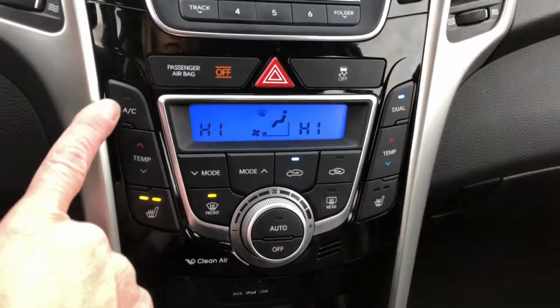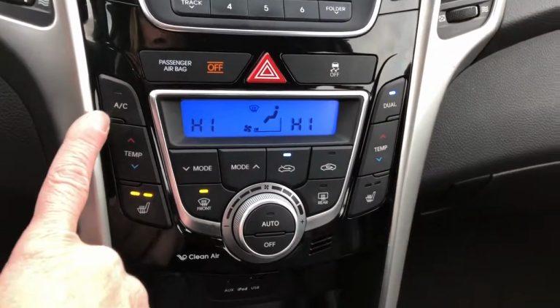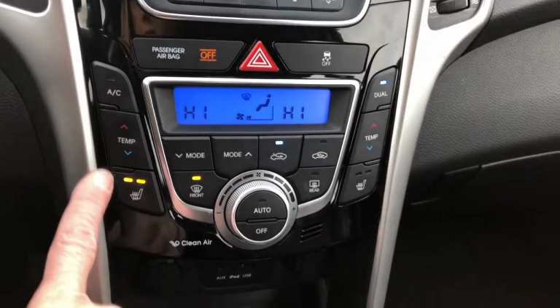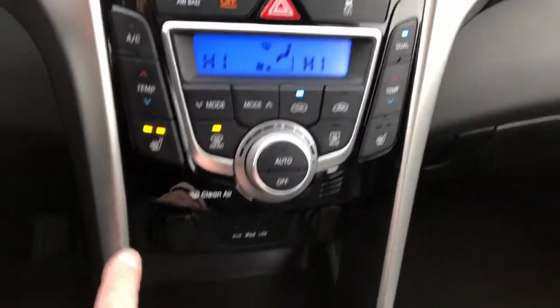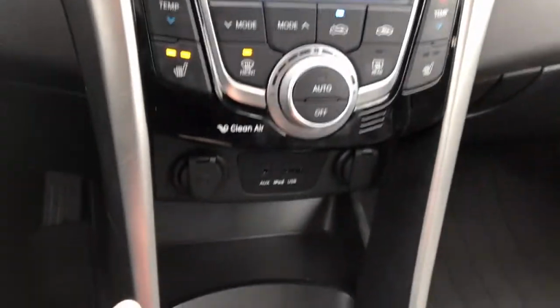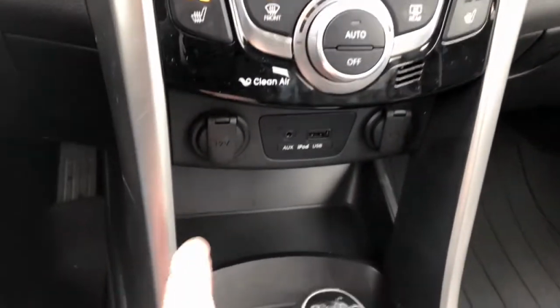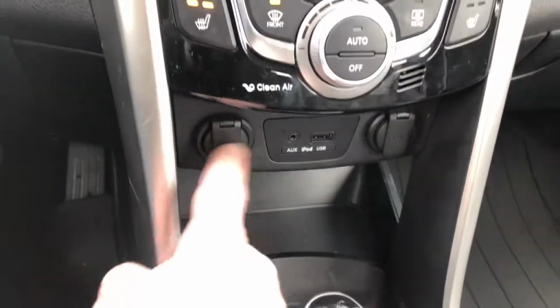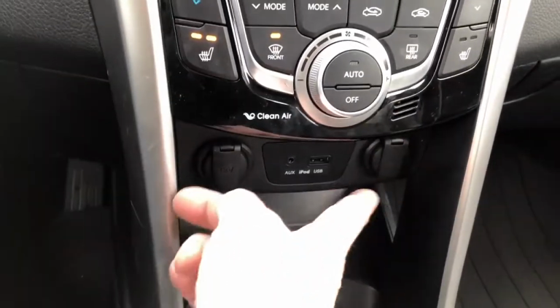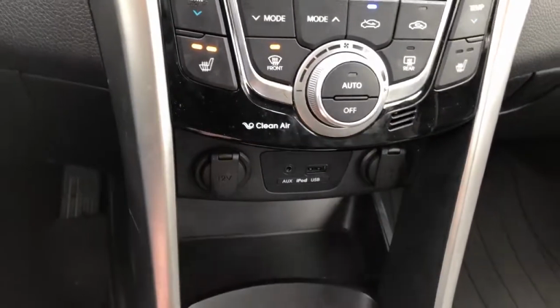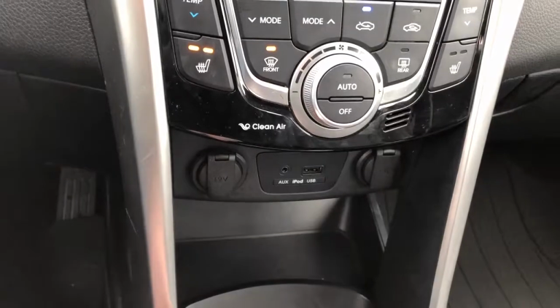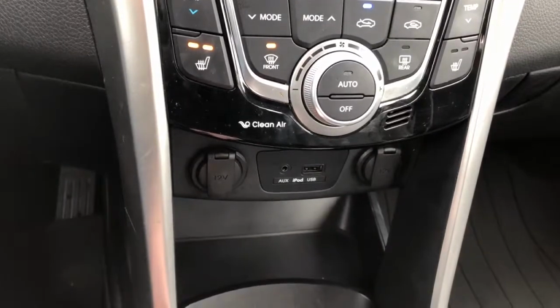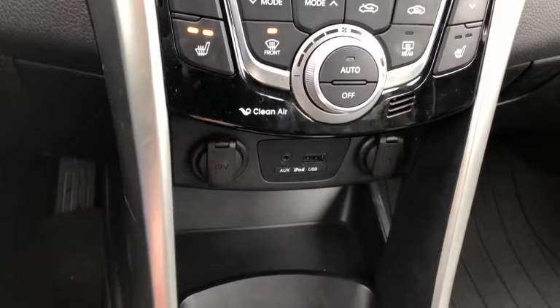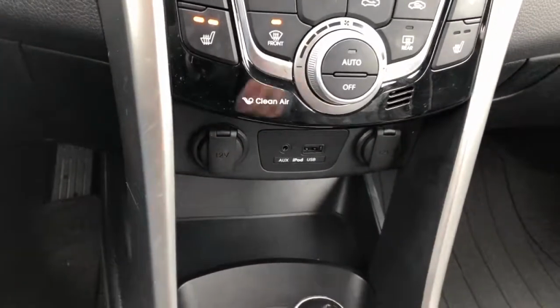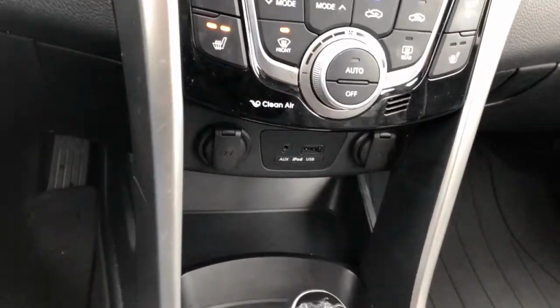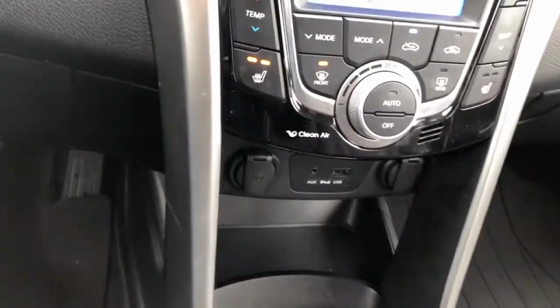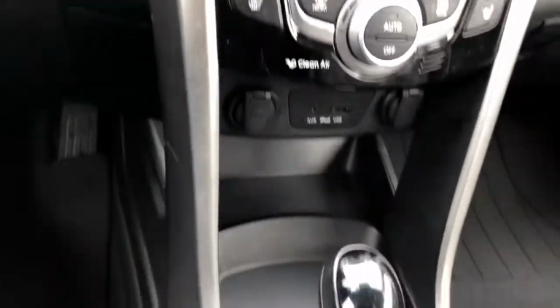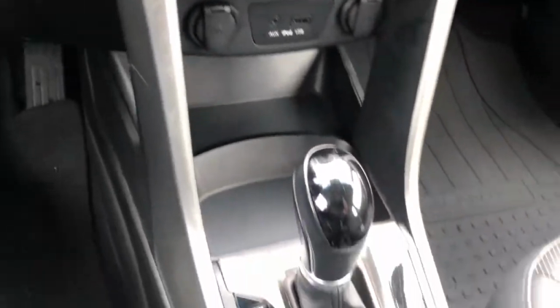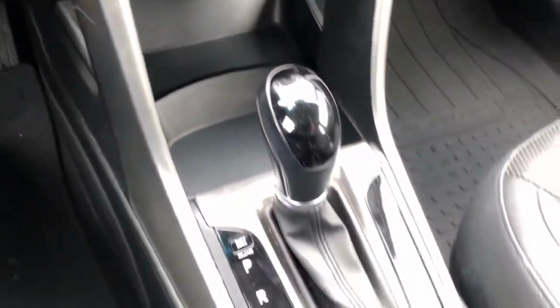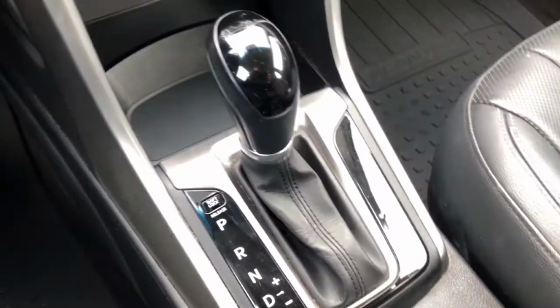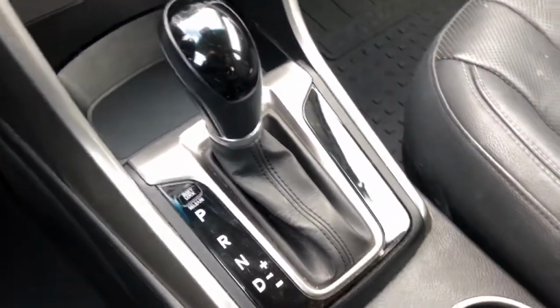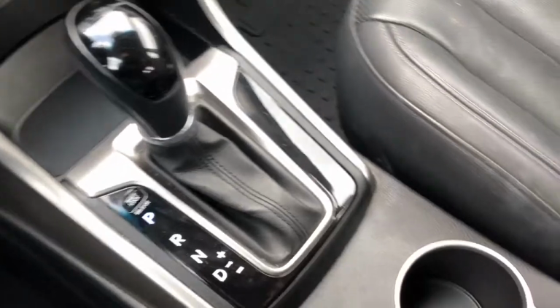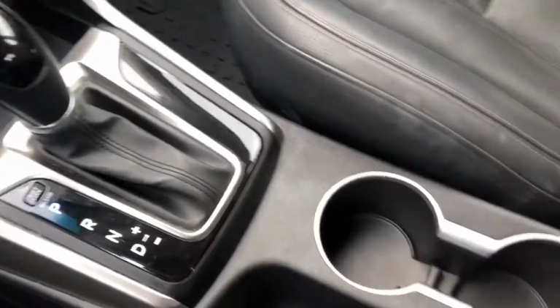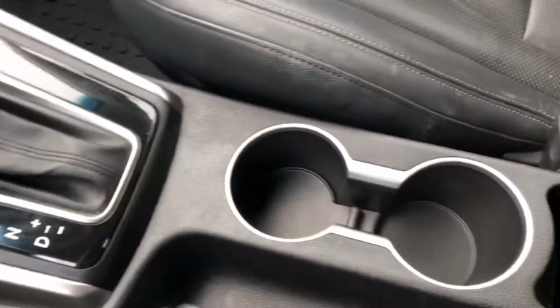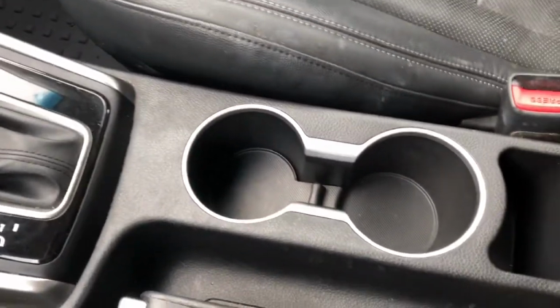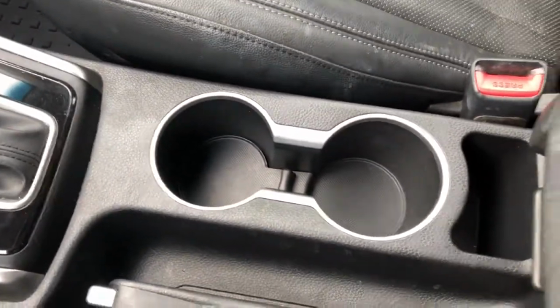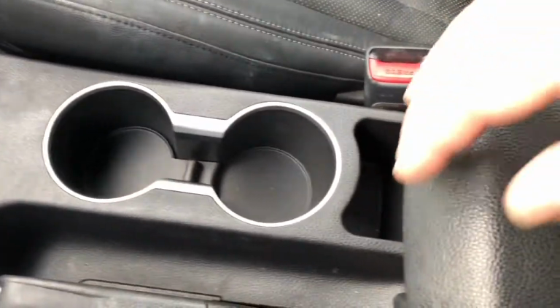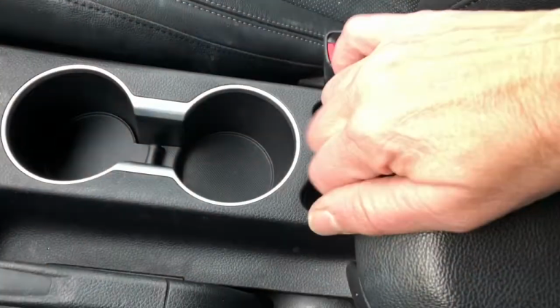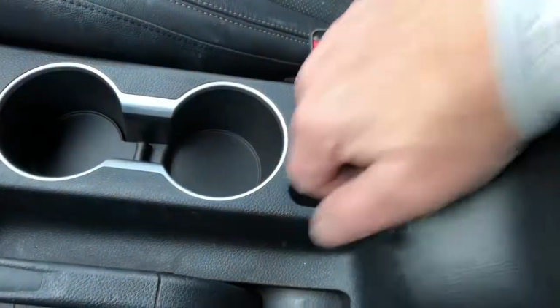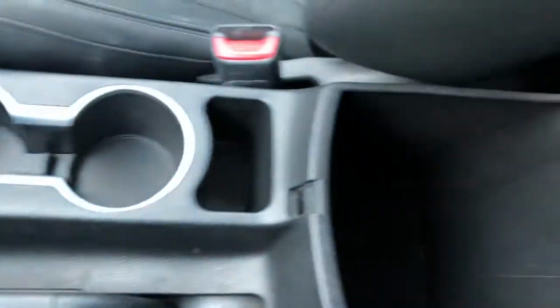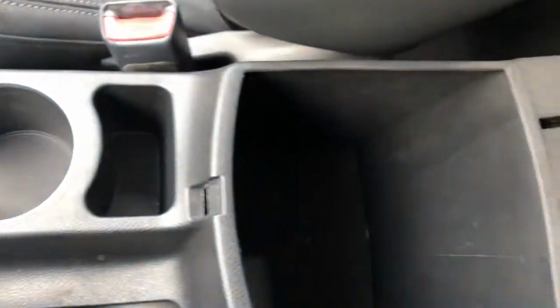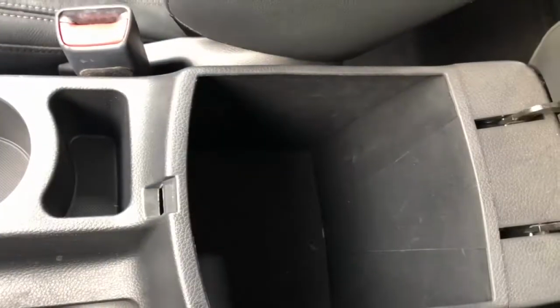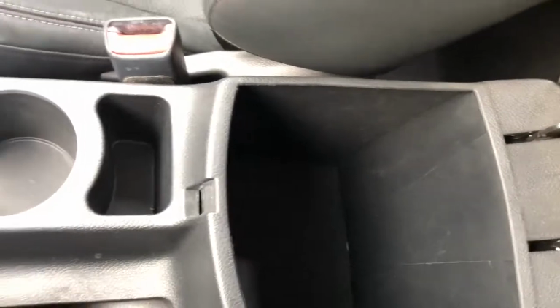Over here is your AC. Making our way a little bit lower you've got a couple 12-volt outlets, your USB and auxiliary. This is an automatic. There are a couple drink holders between you and in your armrest there is lots of storage.